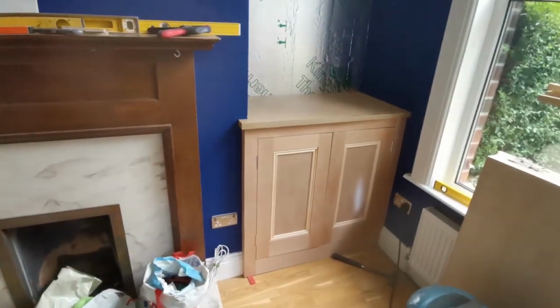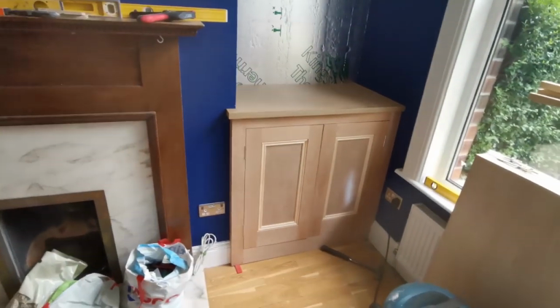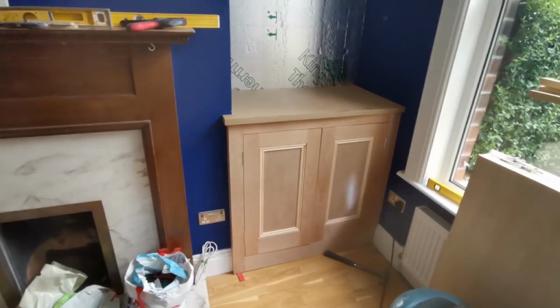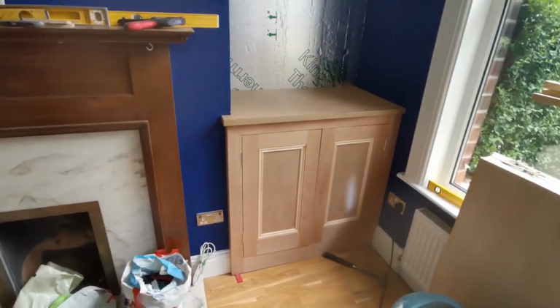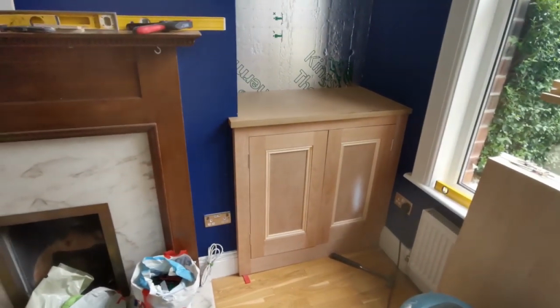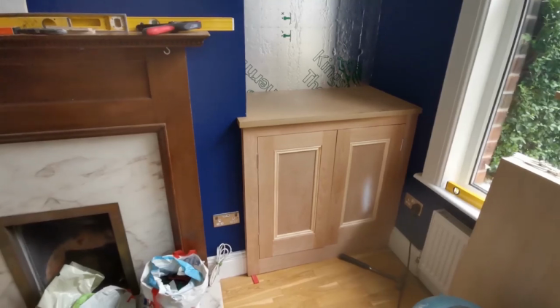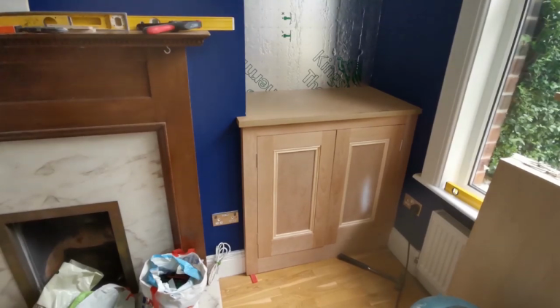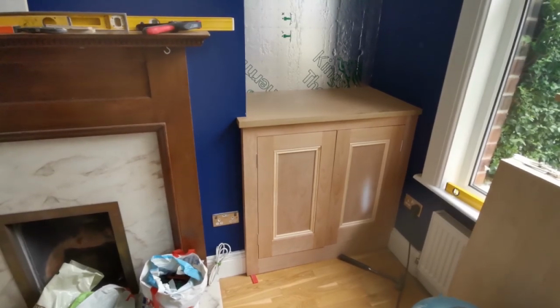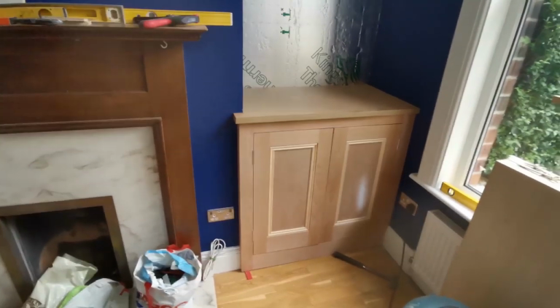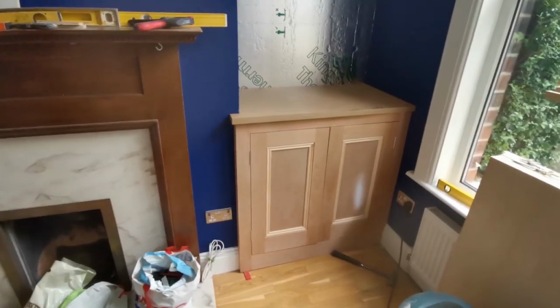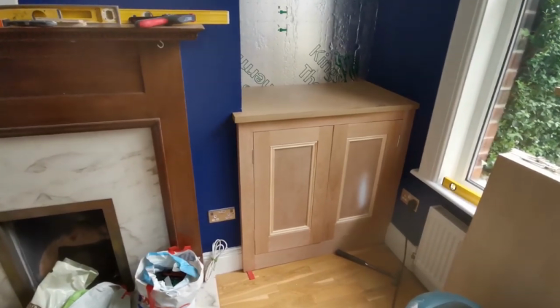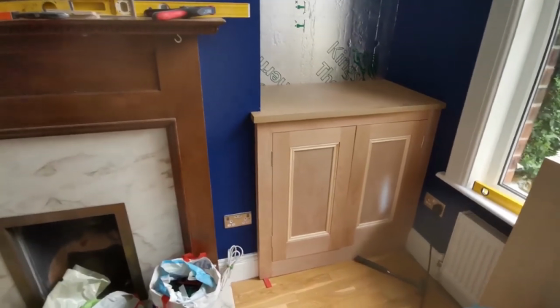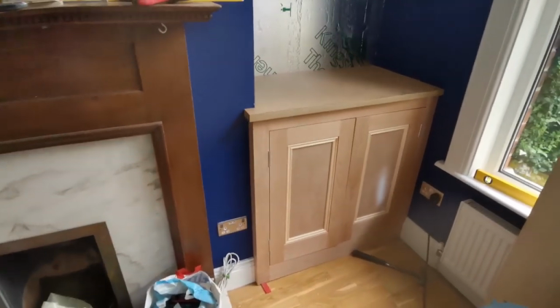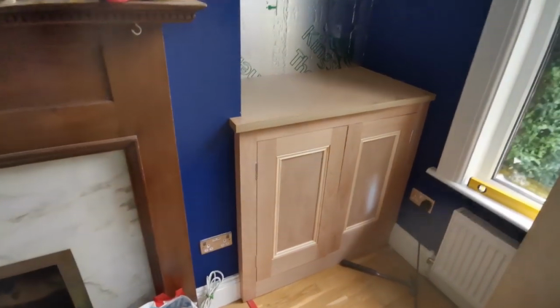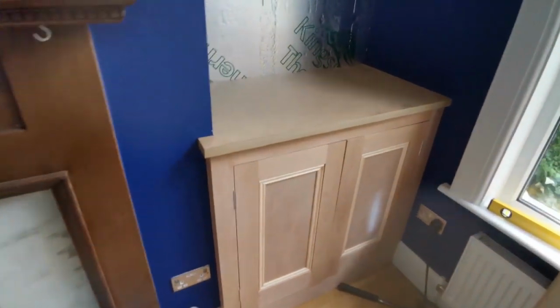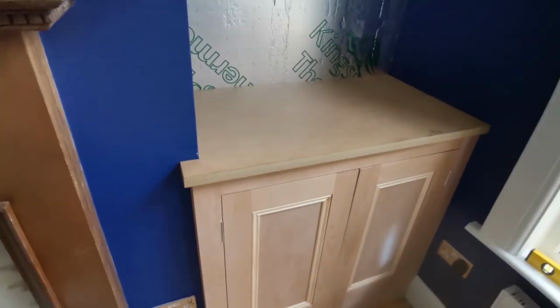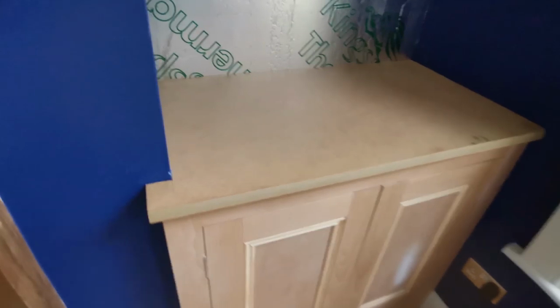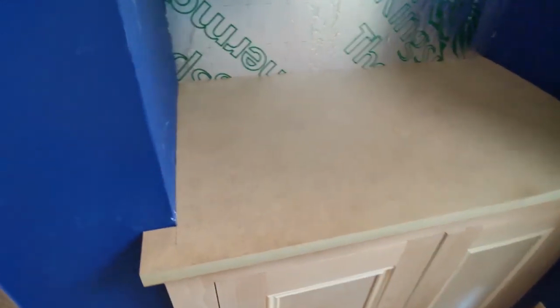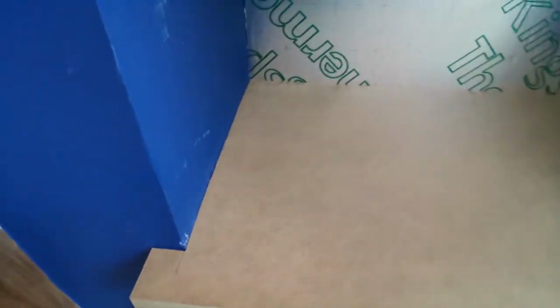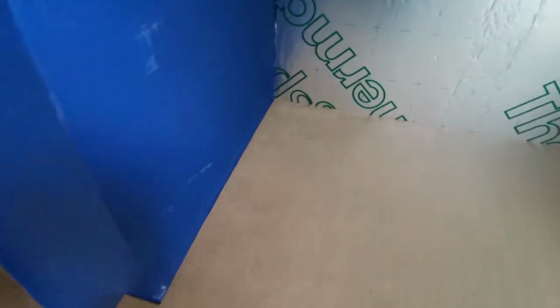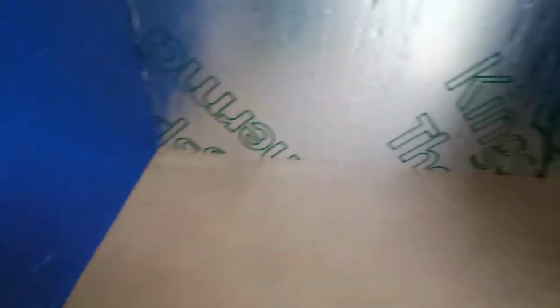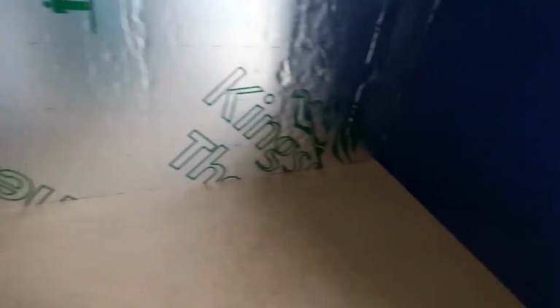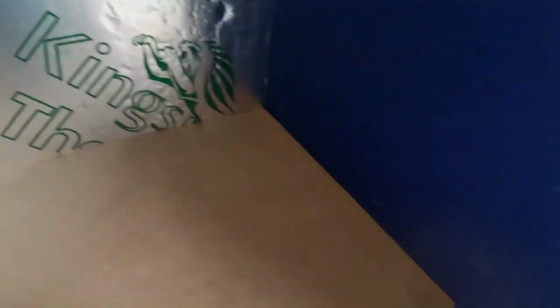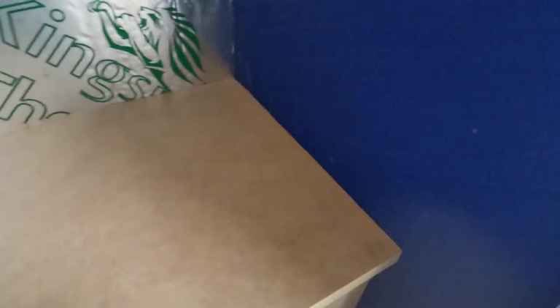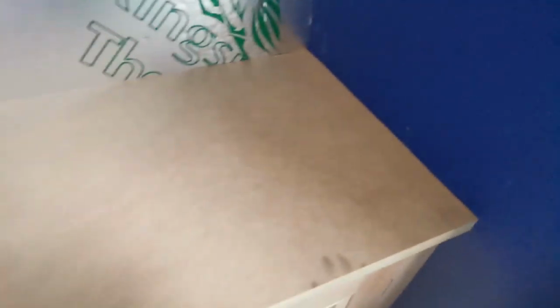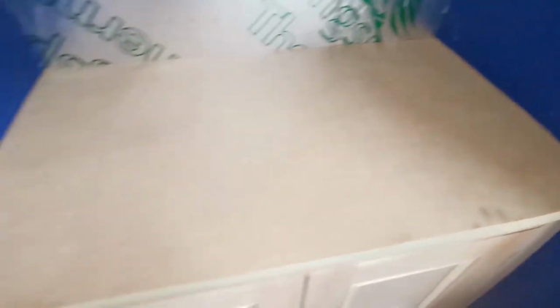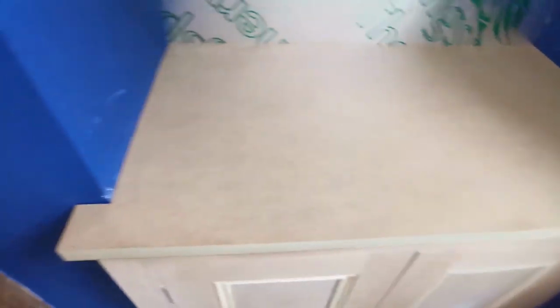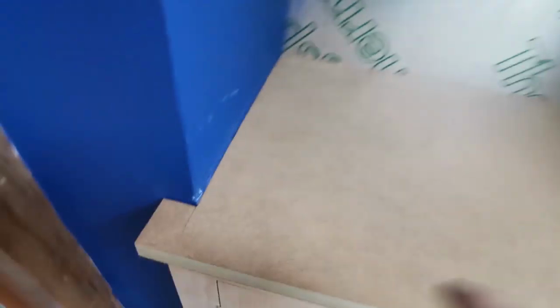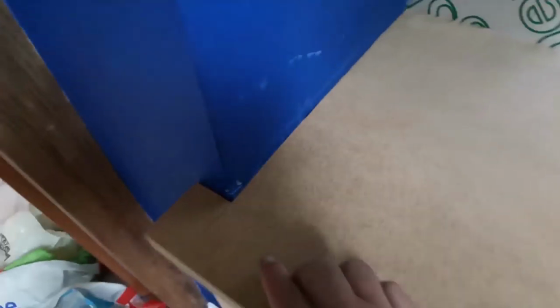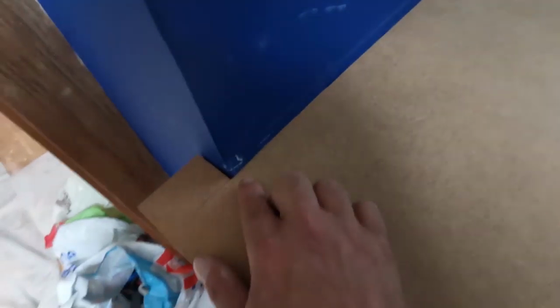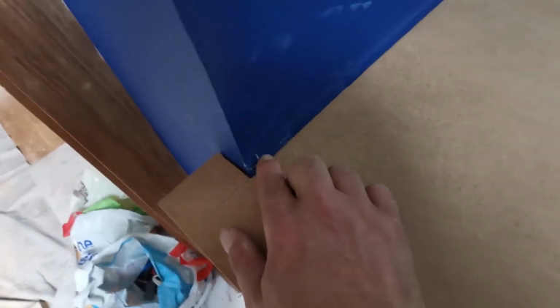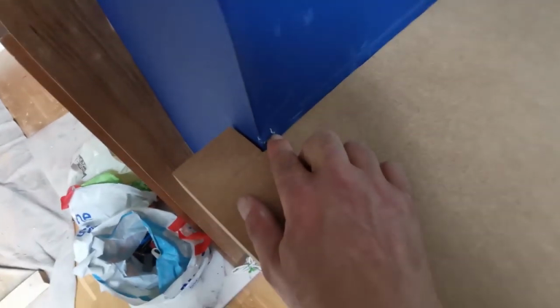Insulation and a frame at the back, plywood battens, stick the front on and the top. That fits very well. Only difference with this one is it's chewed up the lining paper.